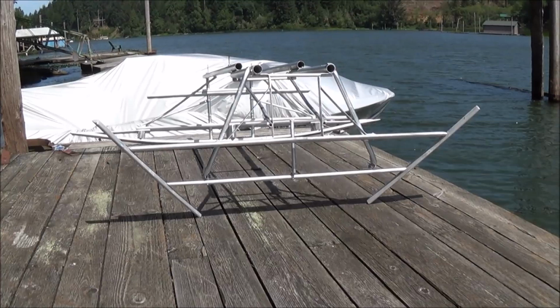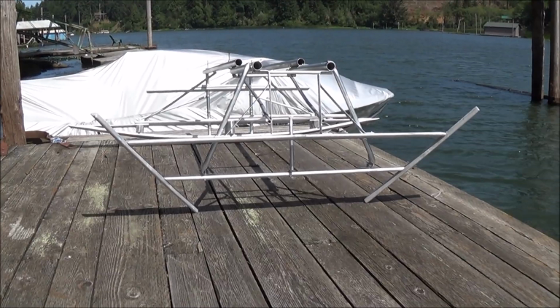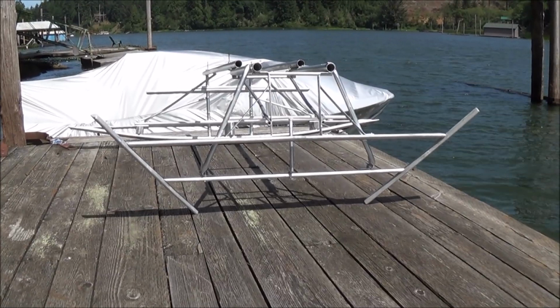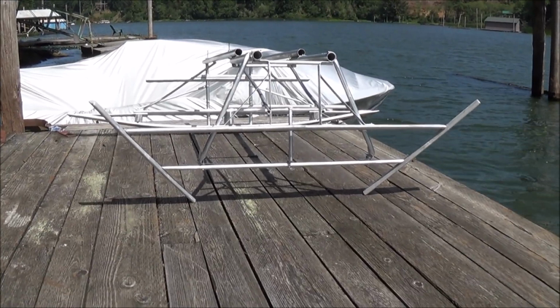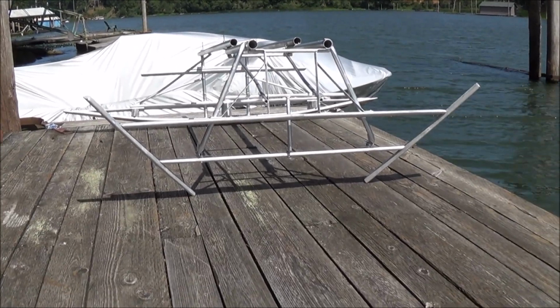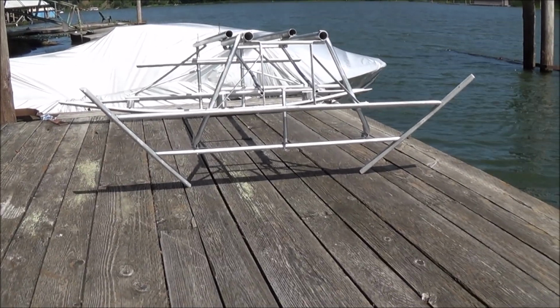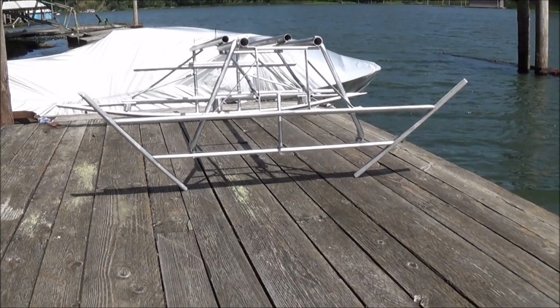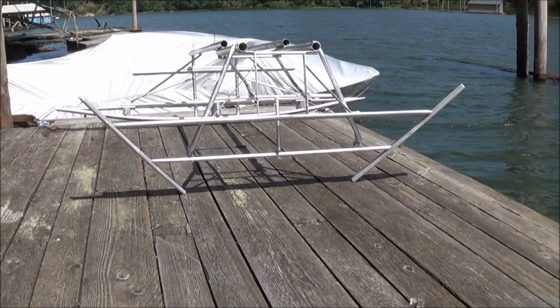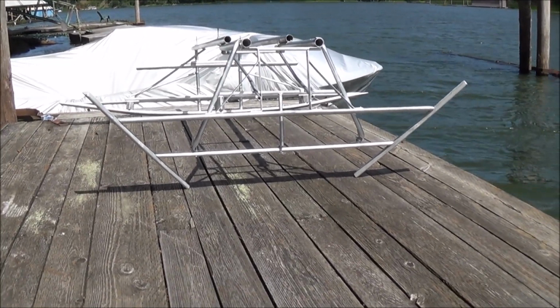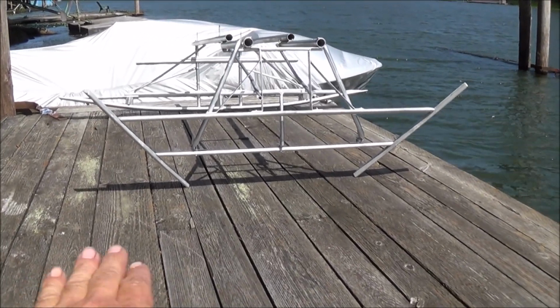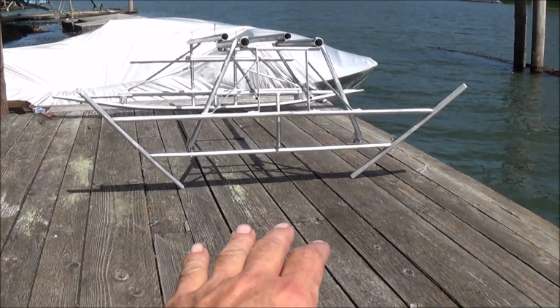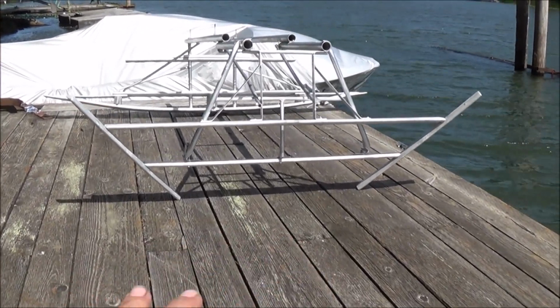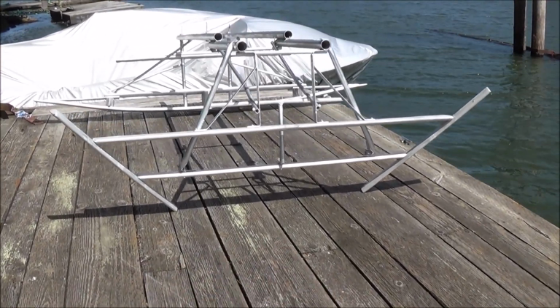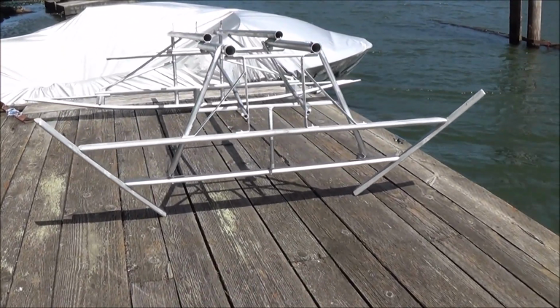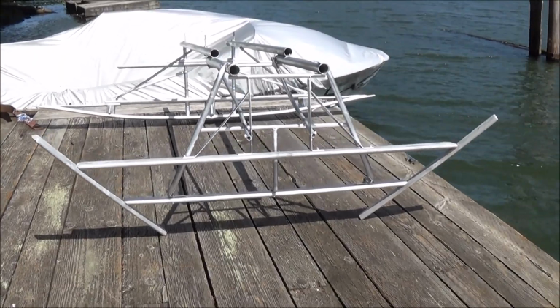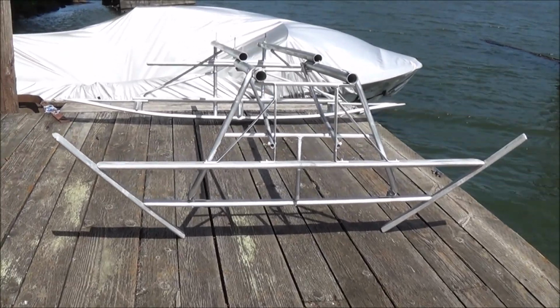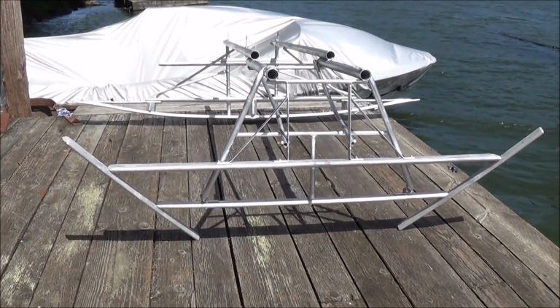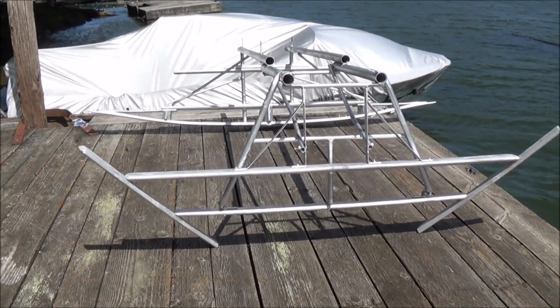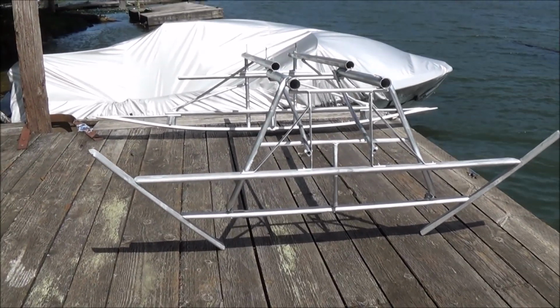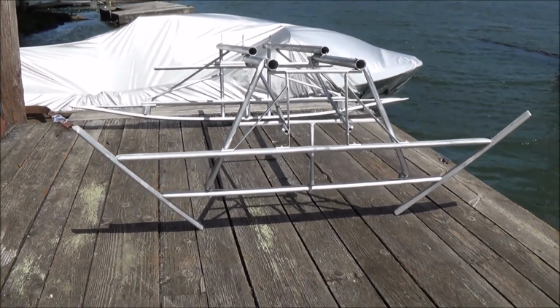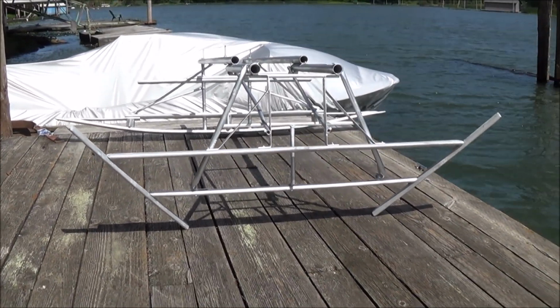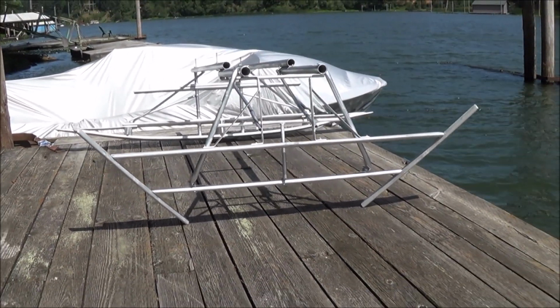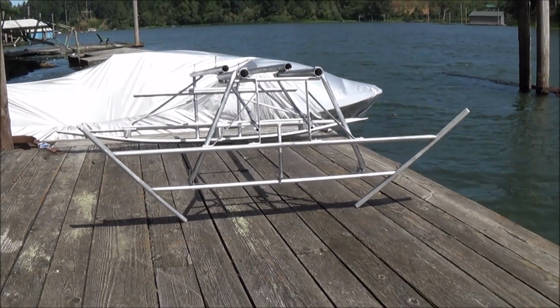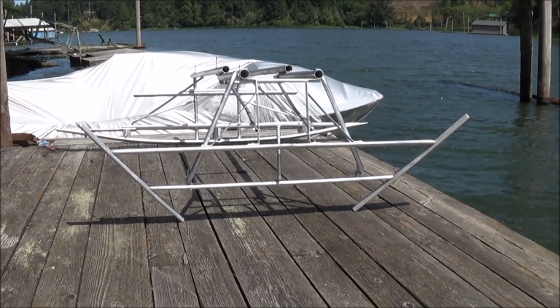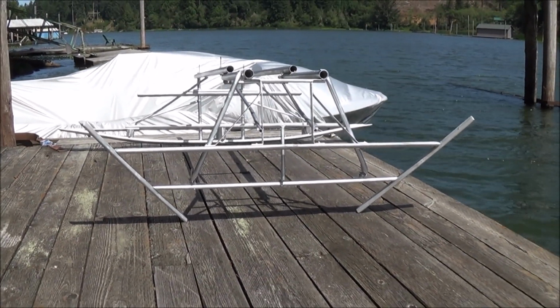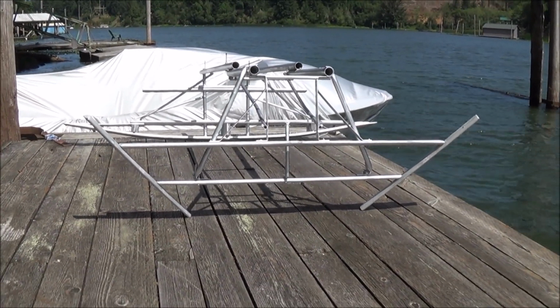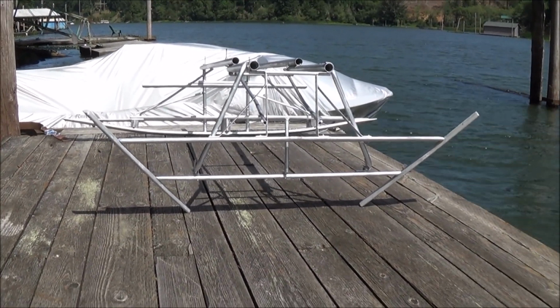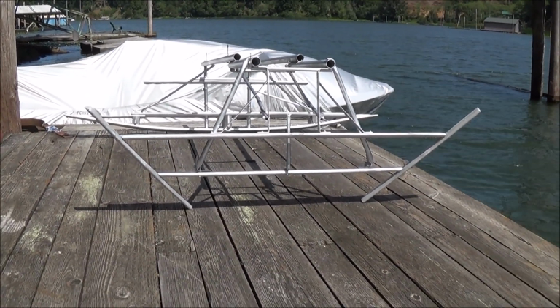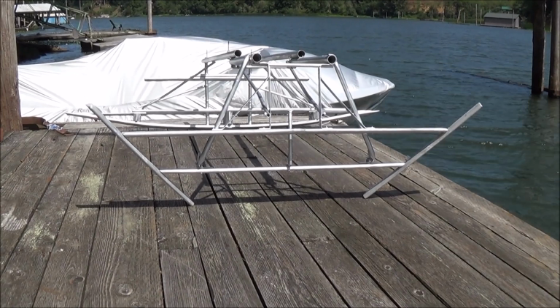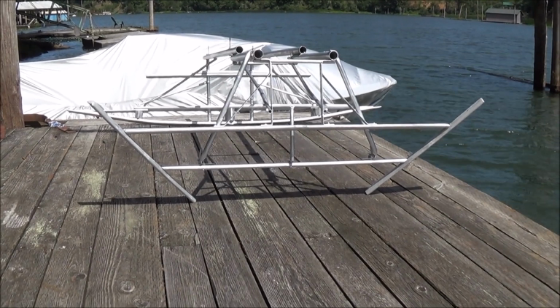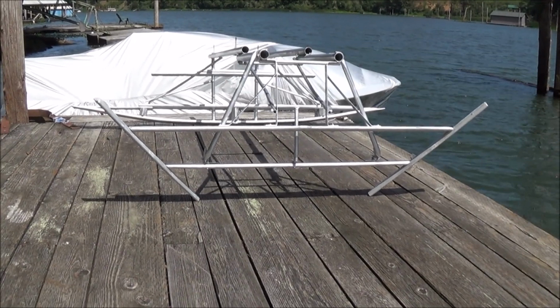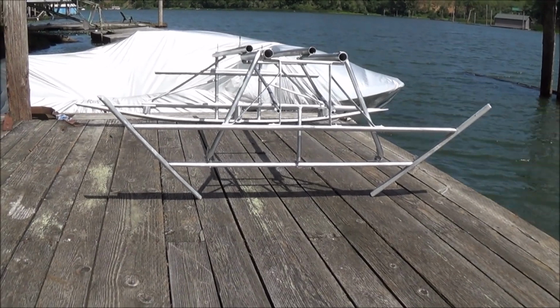Mr. Teslonian here. Sorry about the wind, so I'm going to keep this short. What you're looking at in front of you is a hydrofoil chassis that I've been working on. What we're going to do today is take this hydrofoil chassis out and test it behind the boat by dragging it.